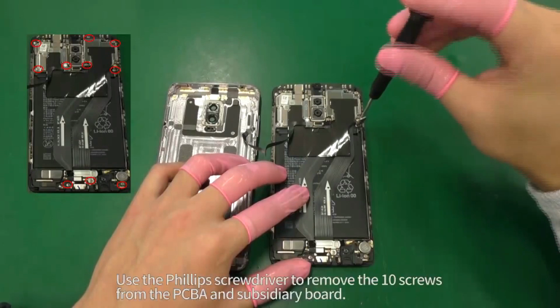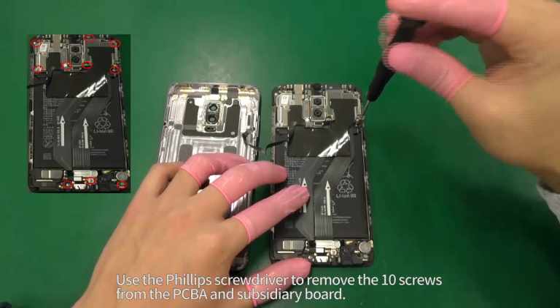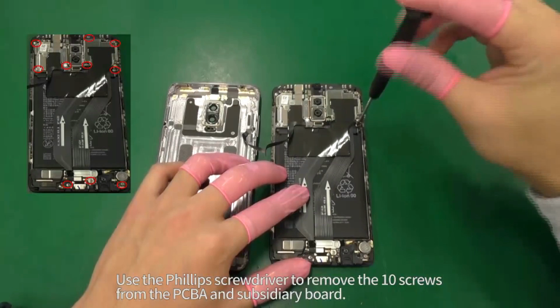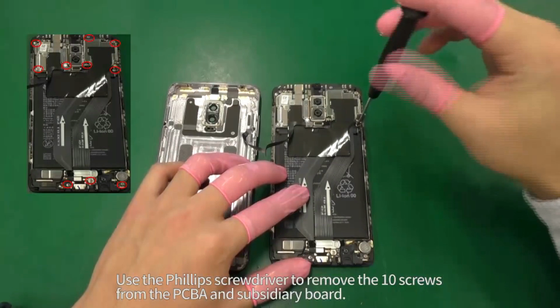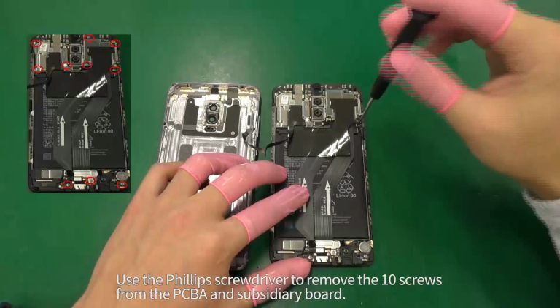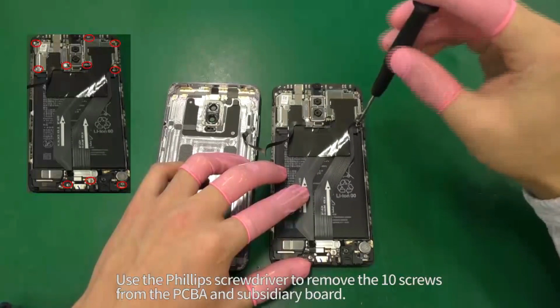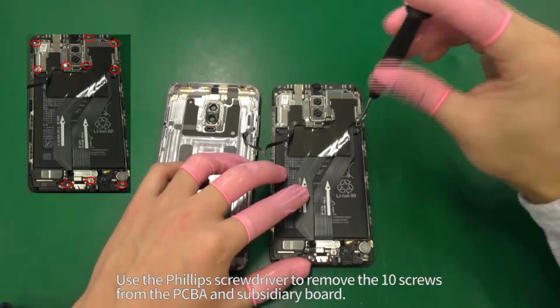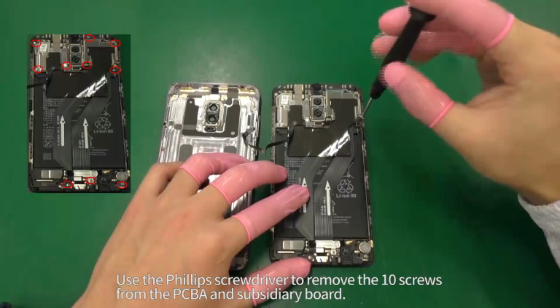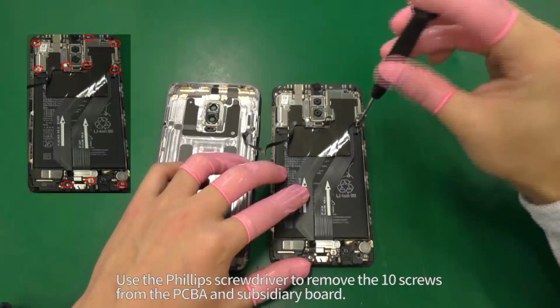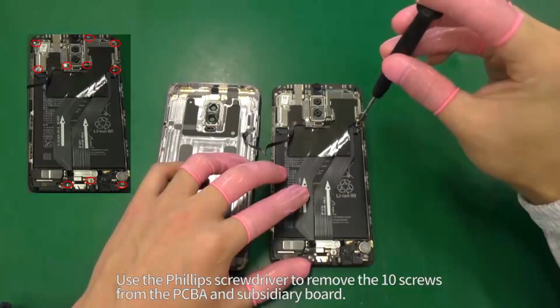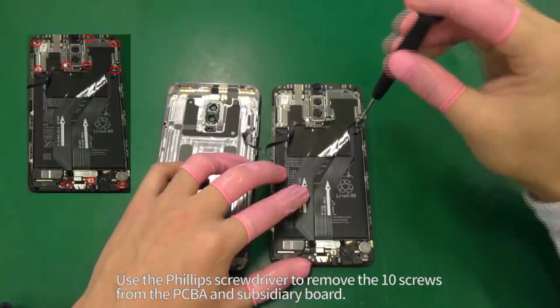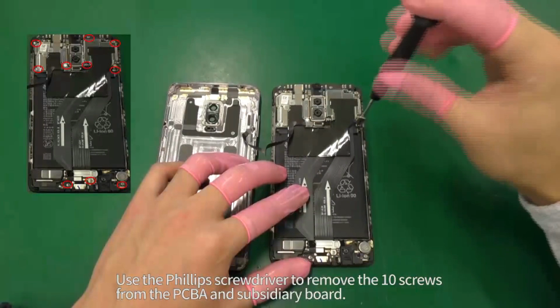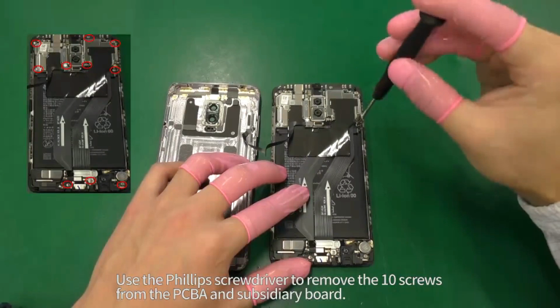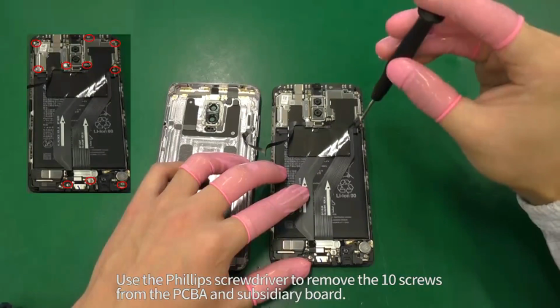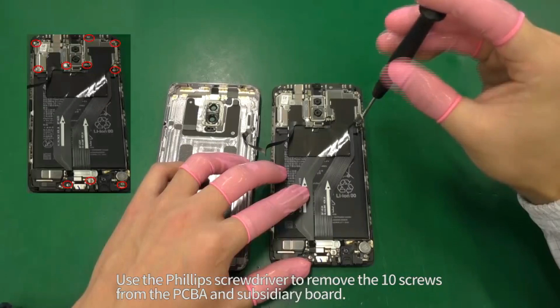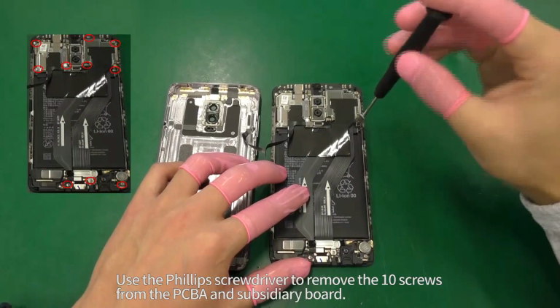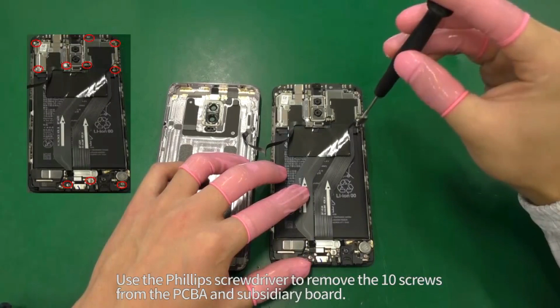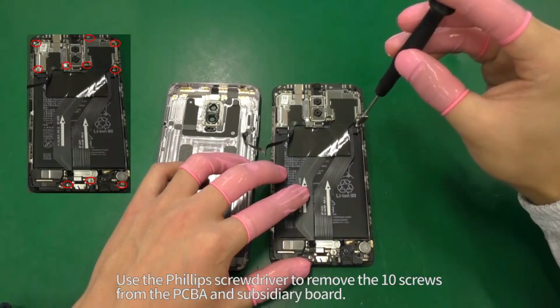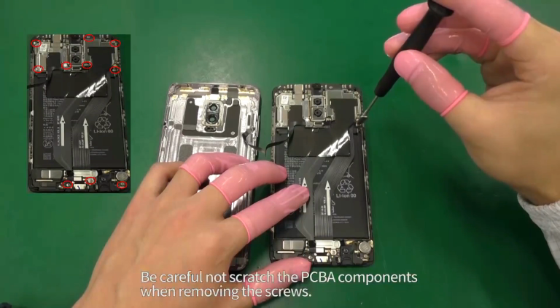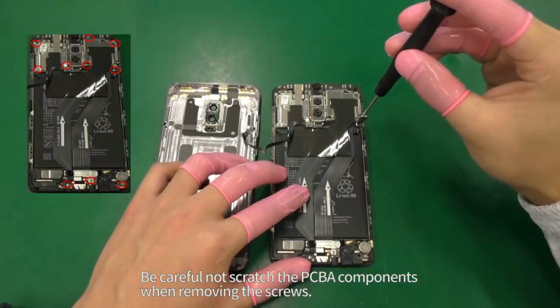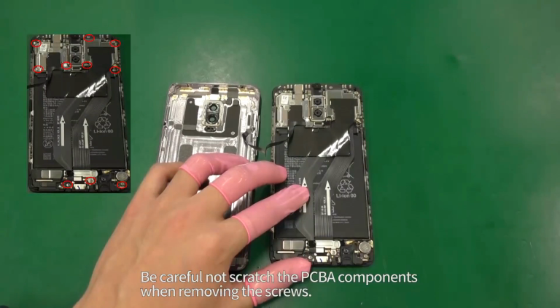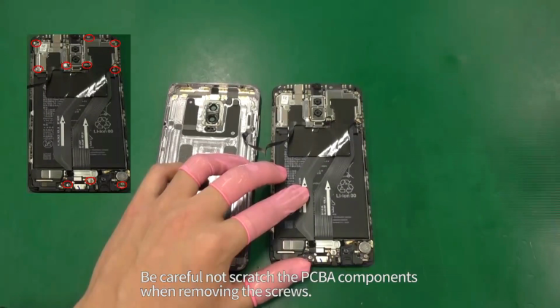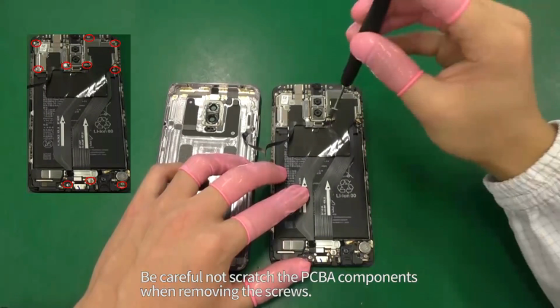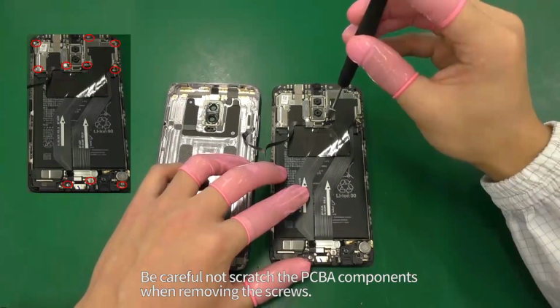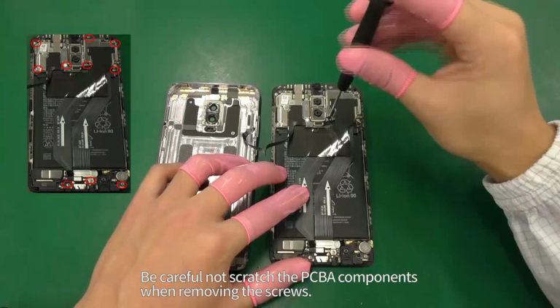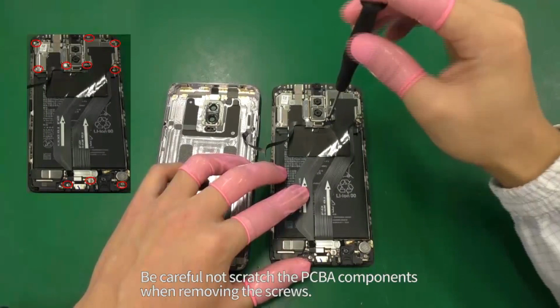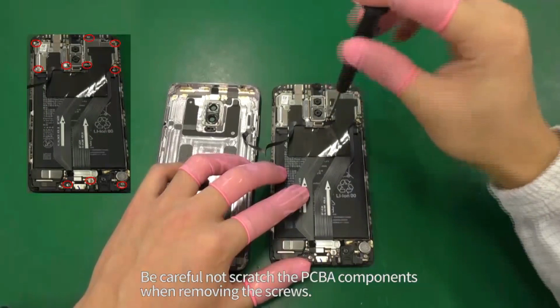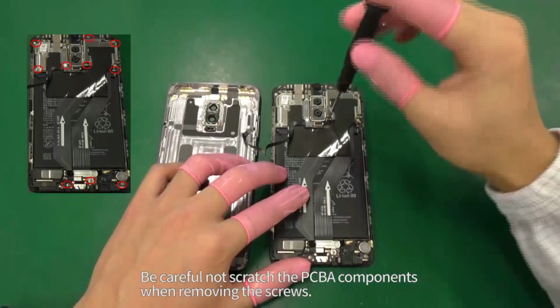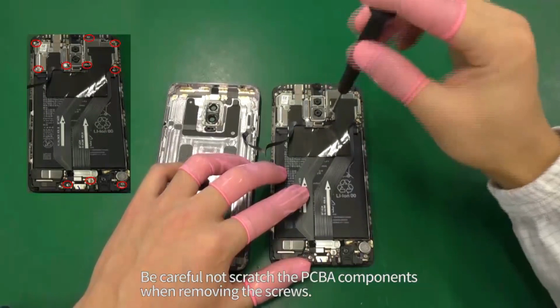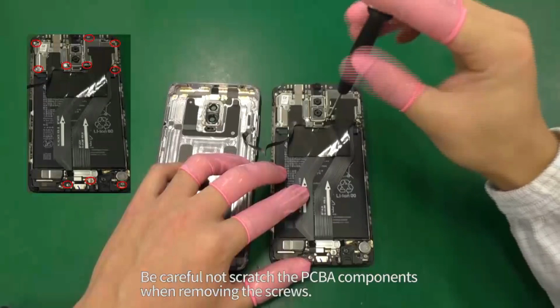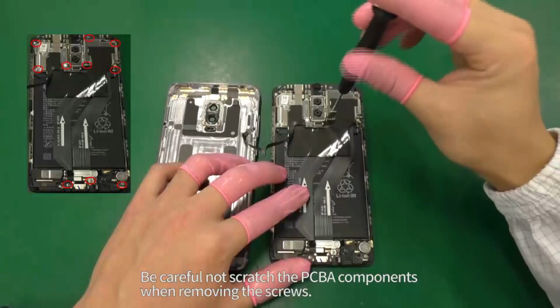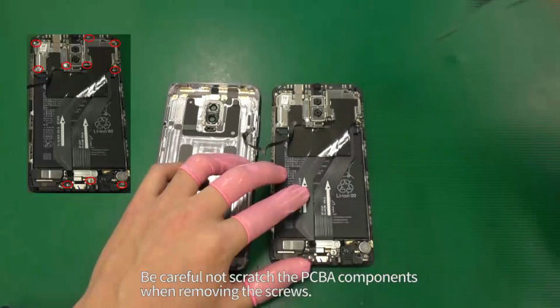Use the Phillips screwdriver to remove the 10 screws from the PCBA and subsidiary board. Be careful not to scratch the PCBA components when removing the screws.